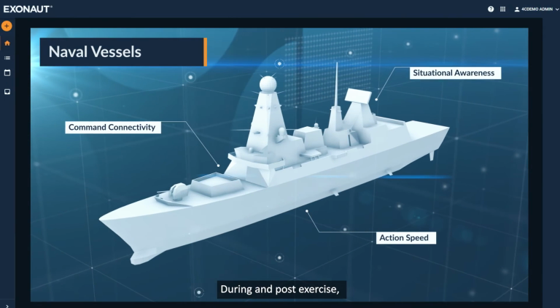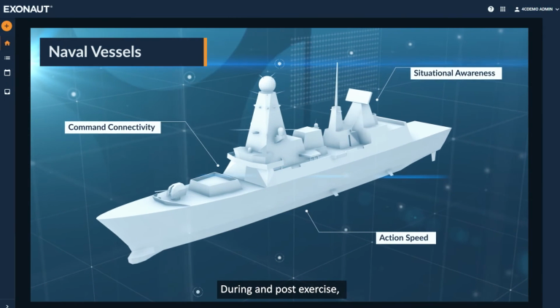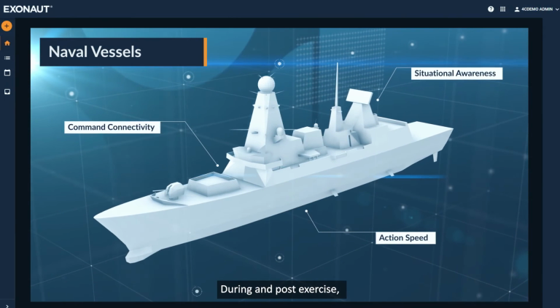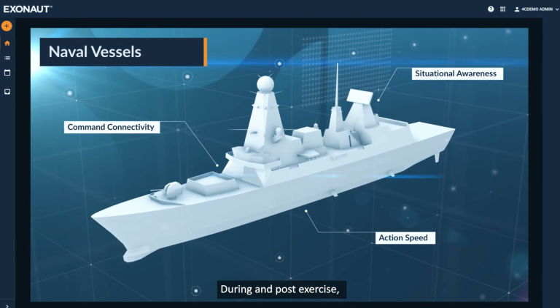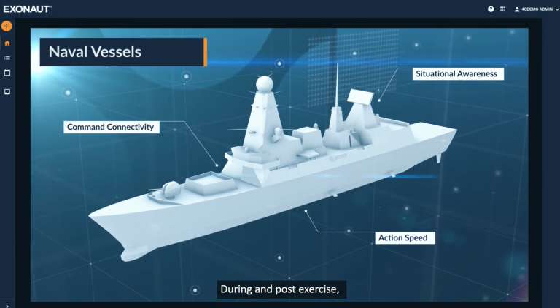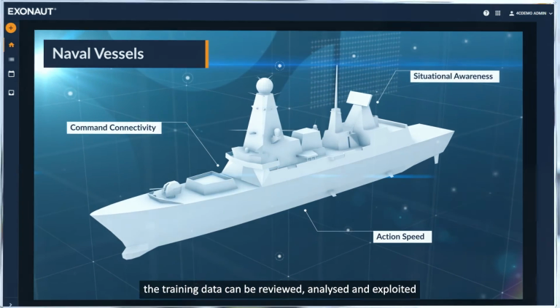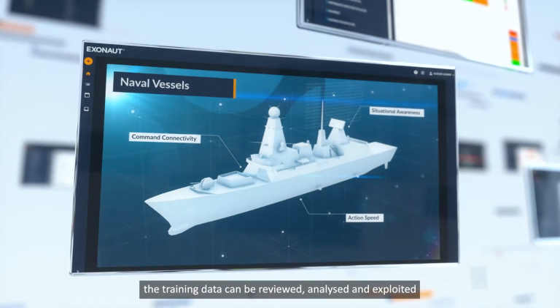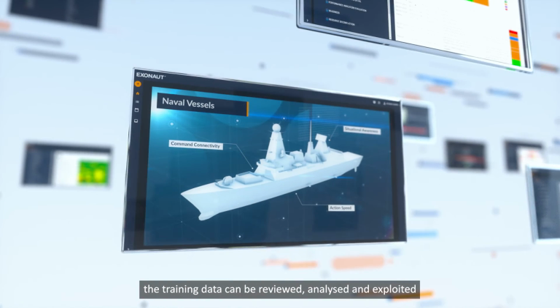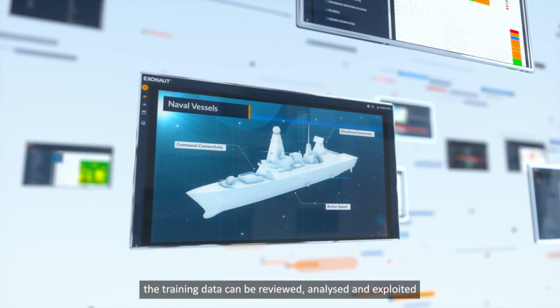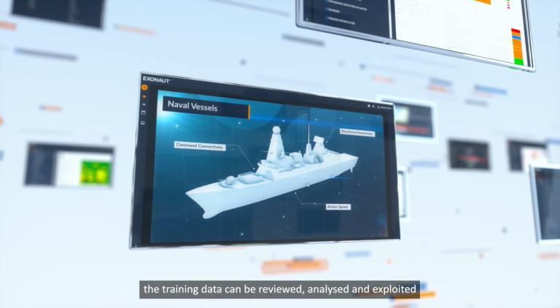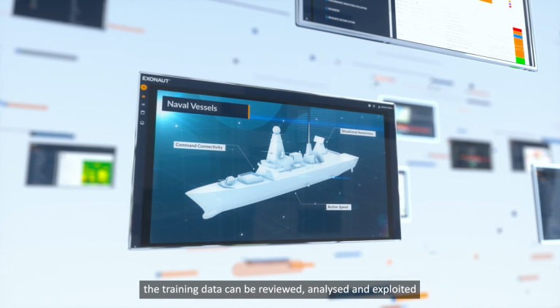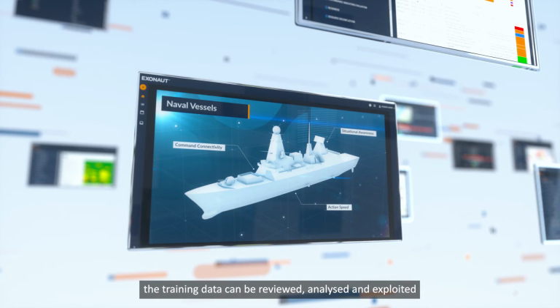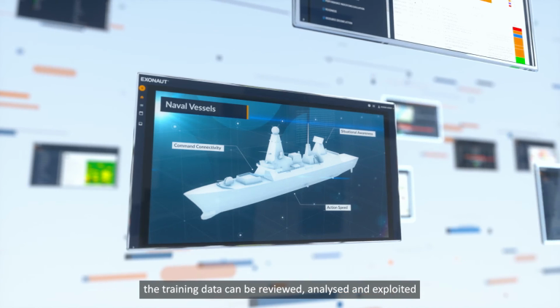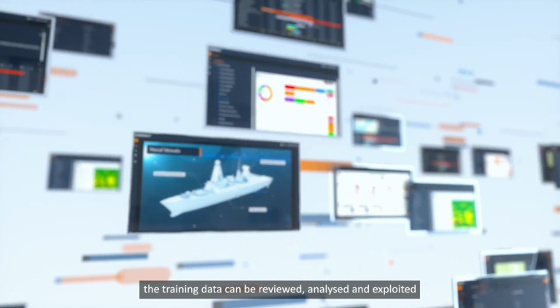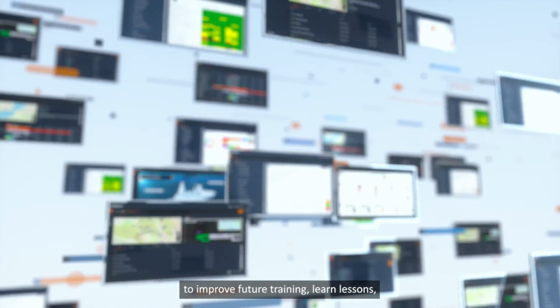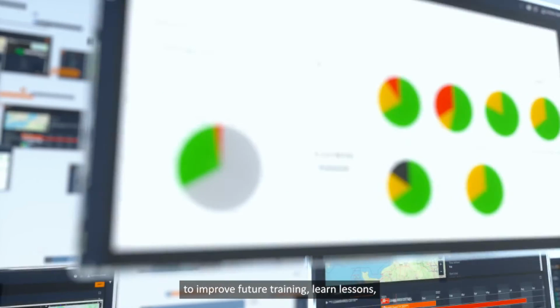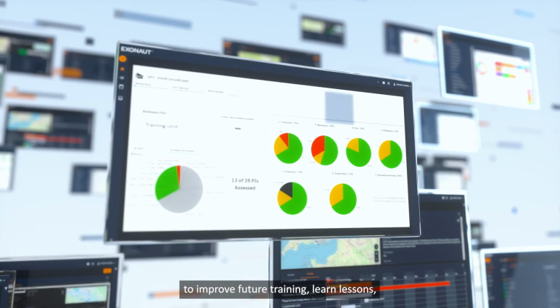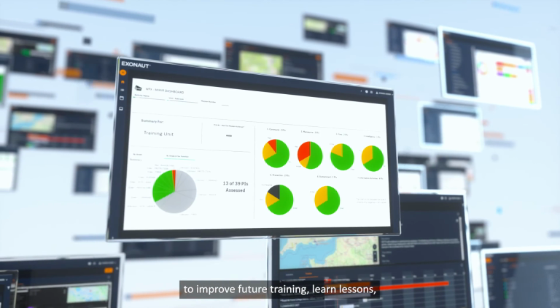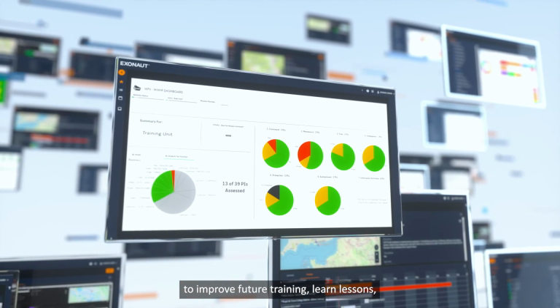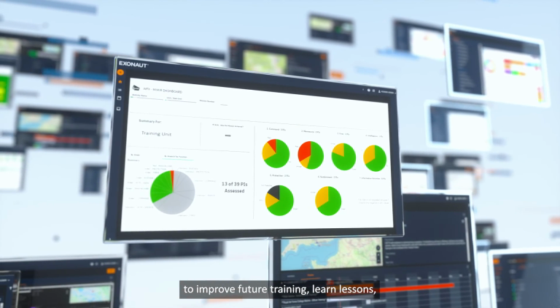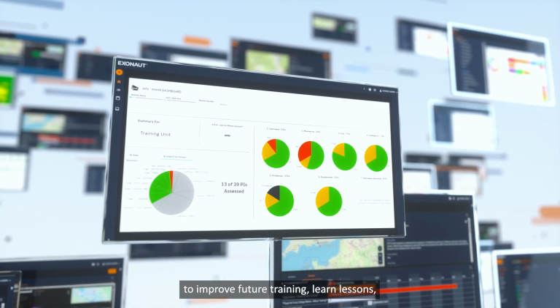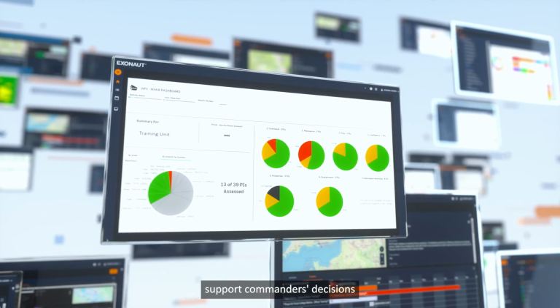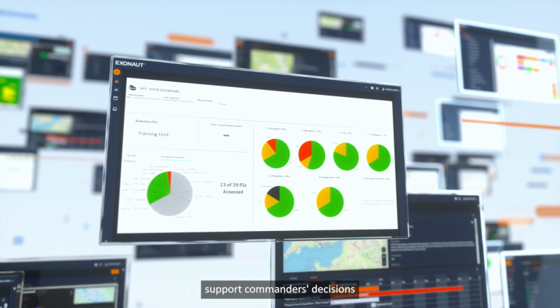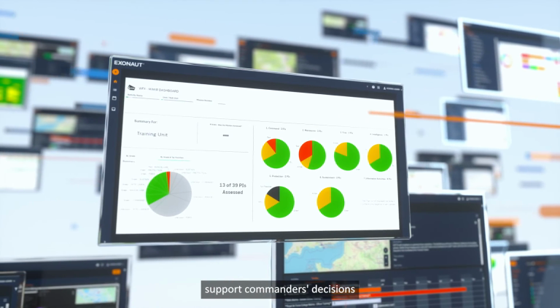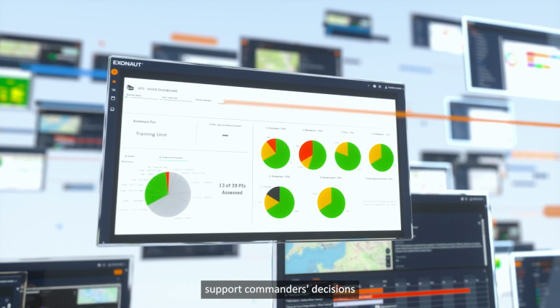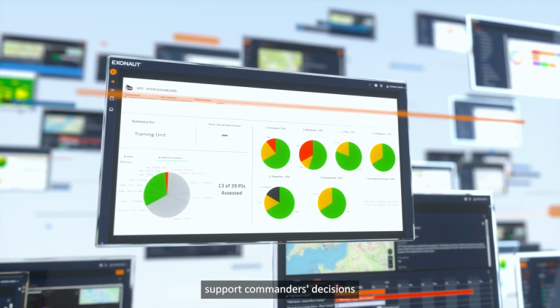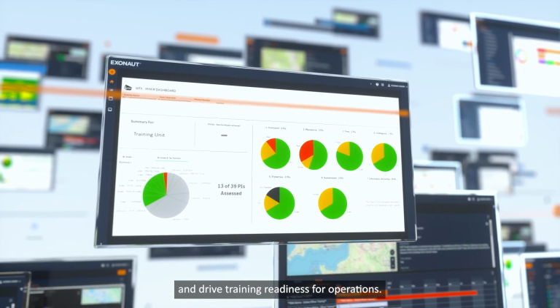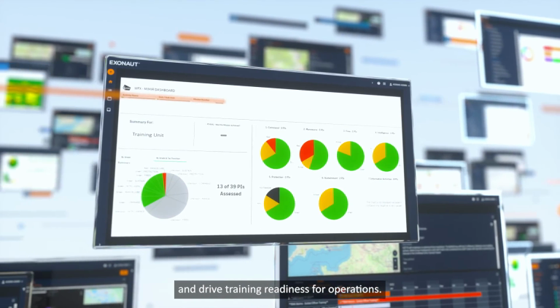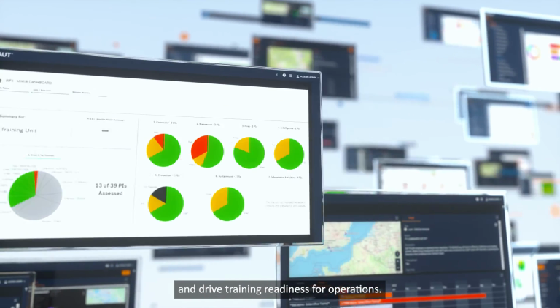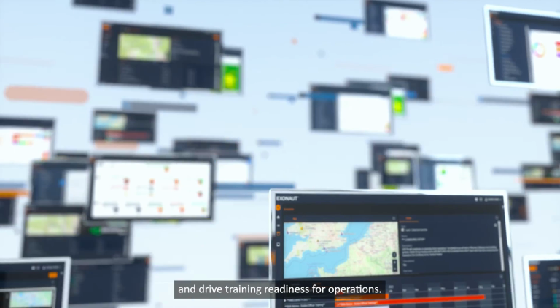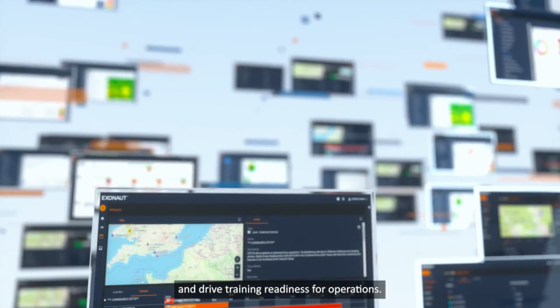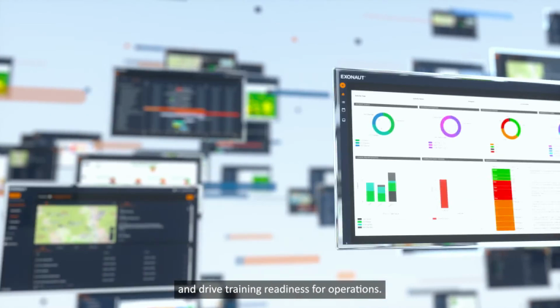During and post-exercise, the training data can be reviewed, analyzed and exploited to improve future training, learn lessons, support commander's decisions and drive training readiness for operations.